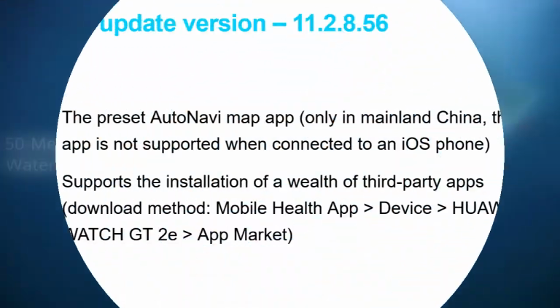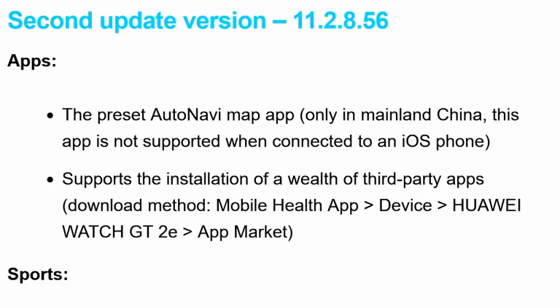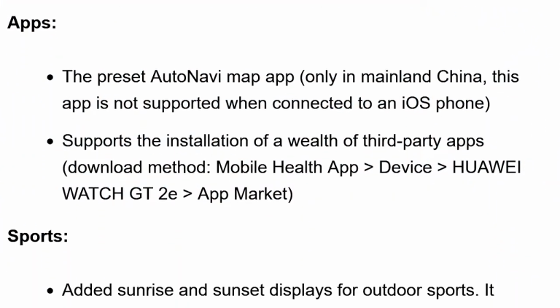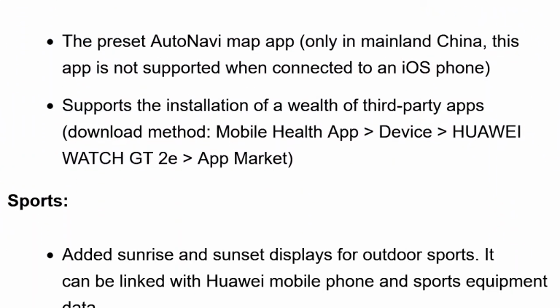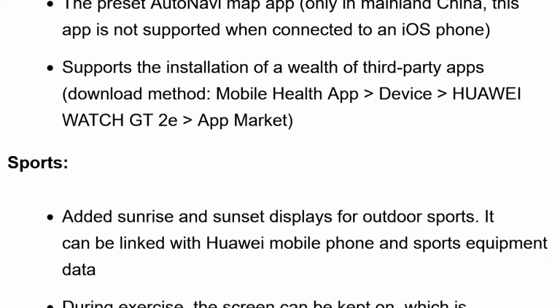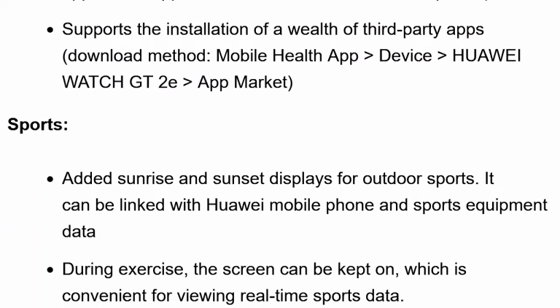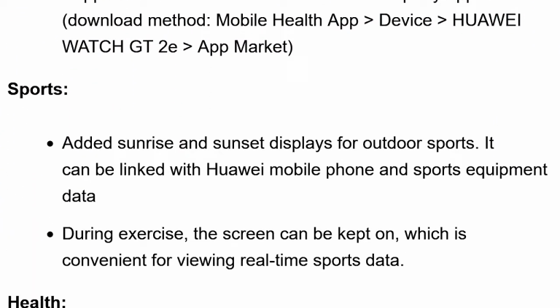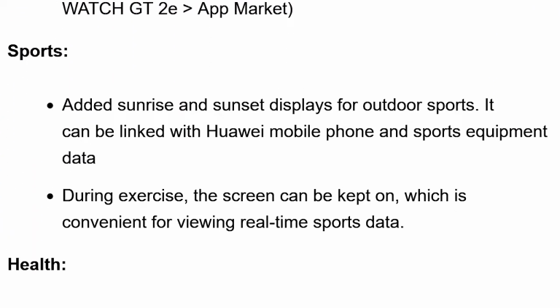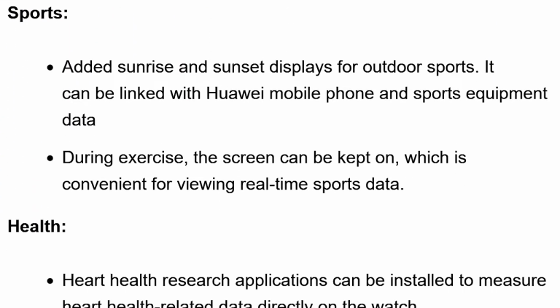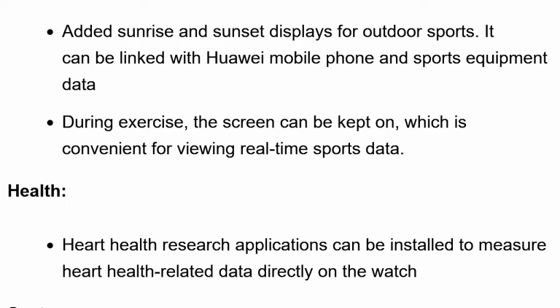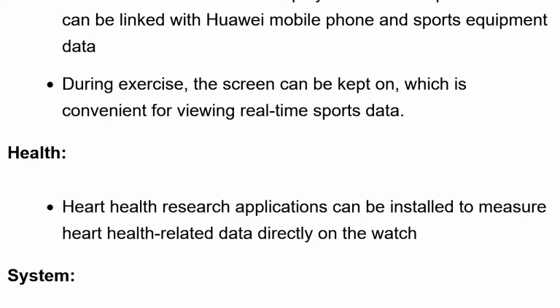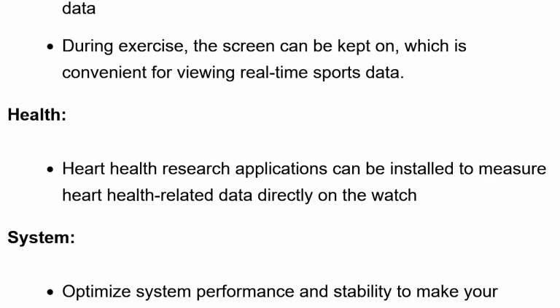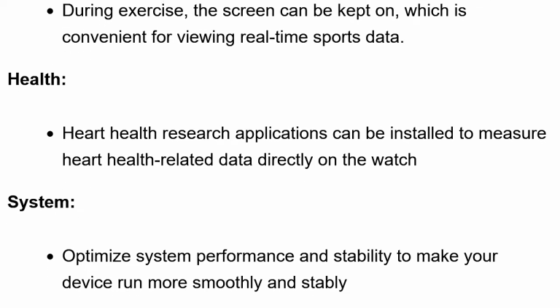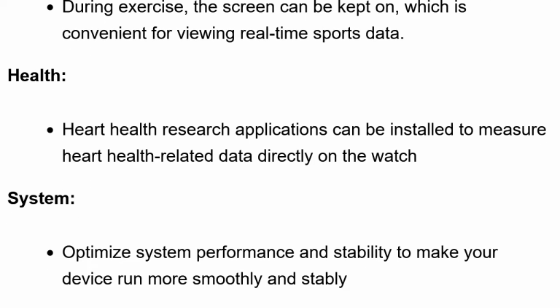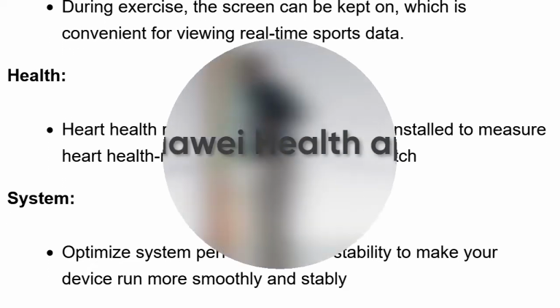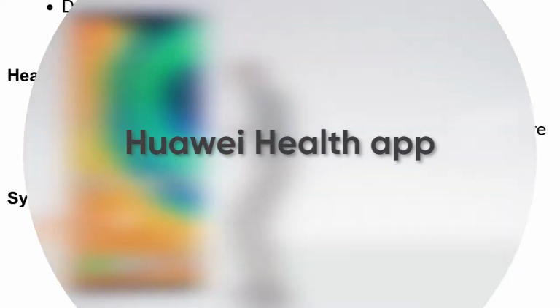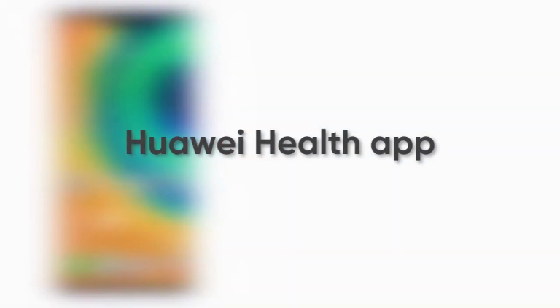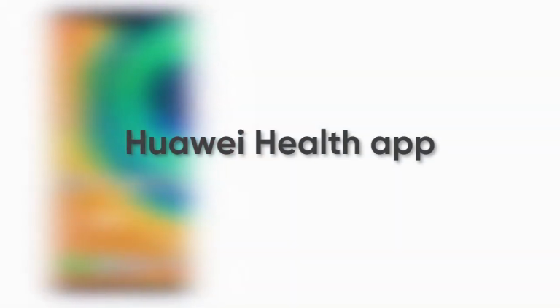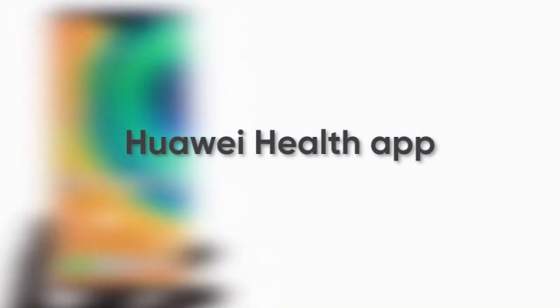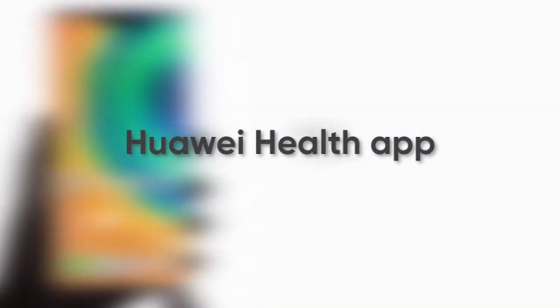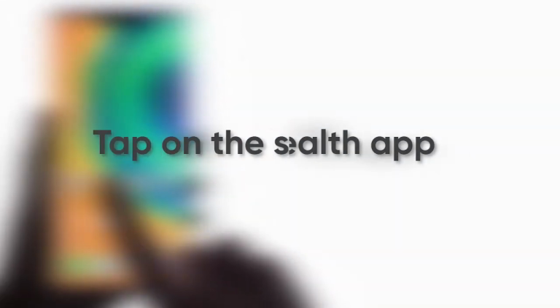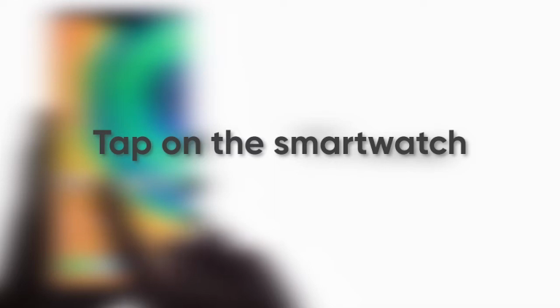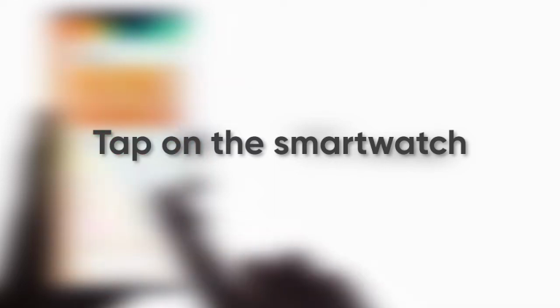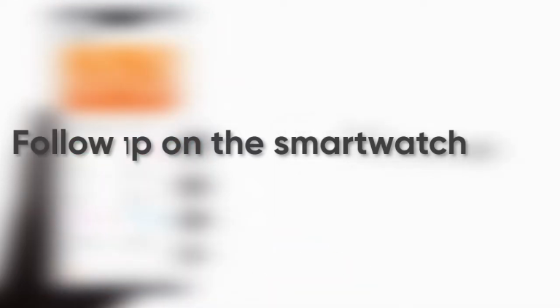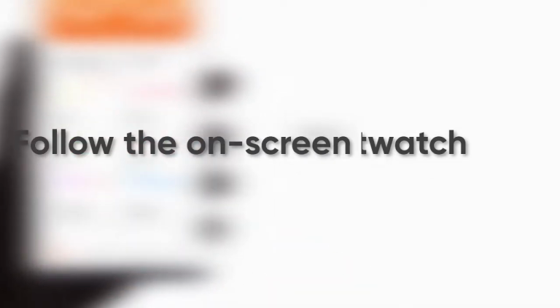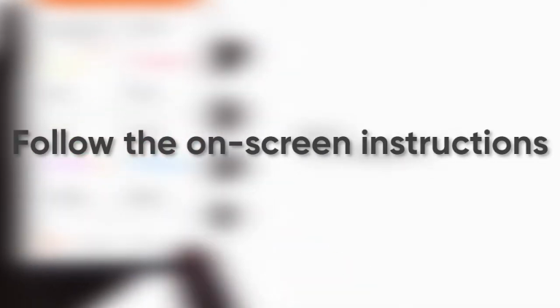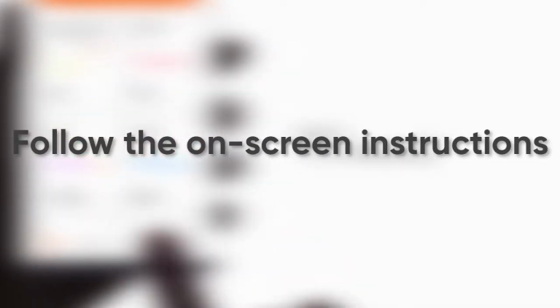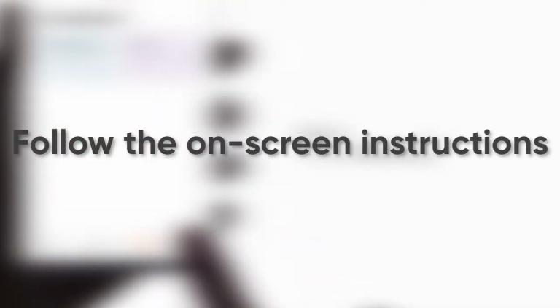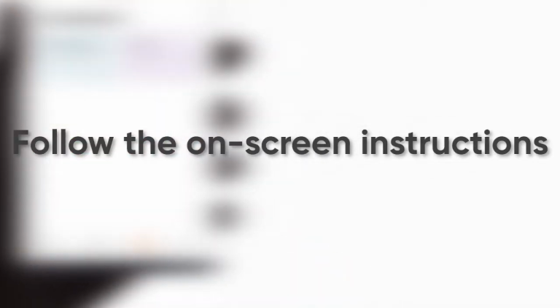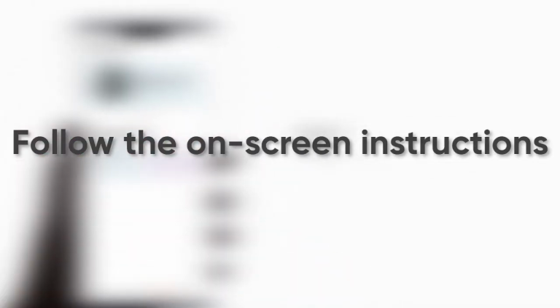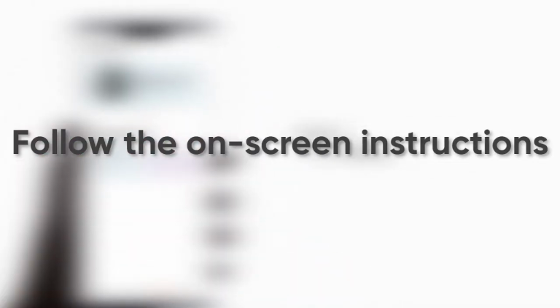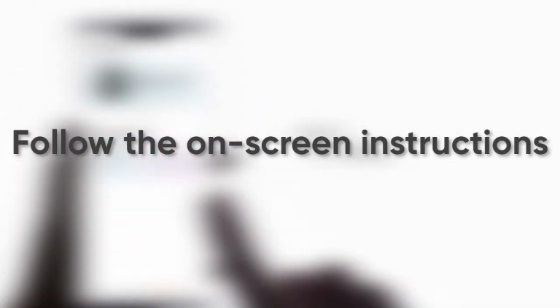You can check the complete changelog on the screen. To download the March 2022 Huawei Watch GT2e software update, you need to visit the Huawei Health app. Tap on the smartwatch and follow the on-screen instructions to download and install the update.